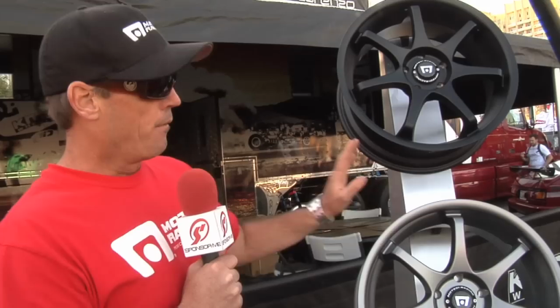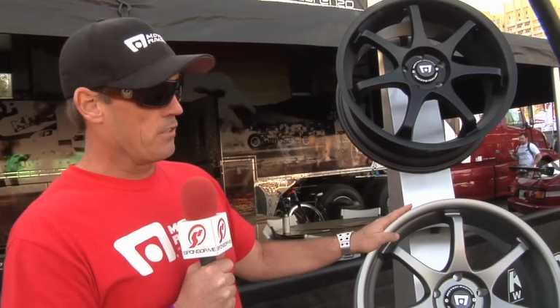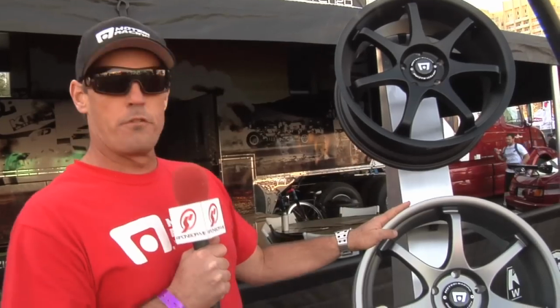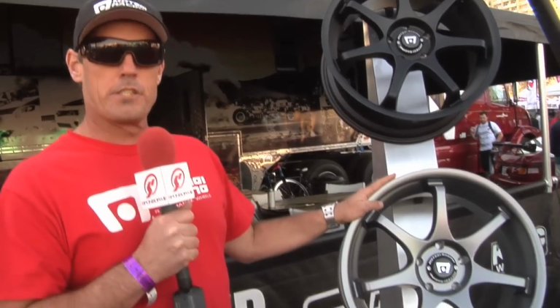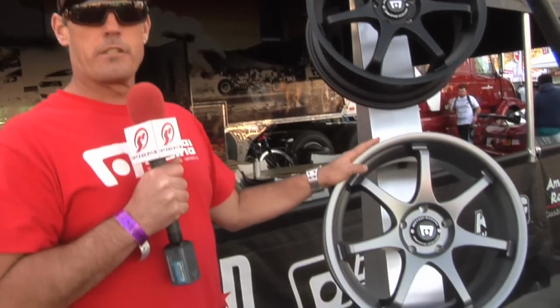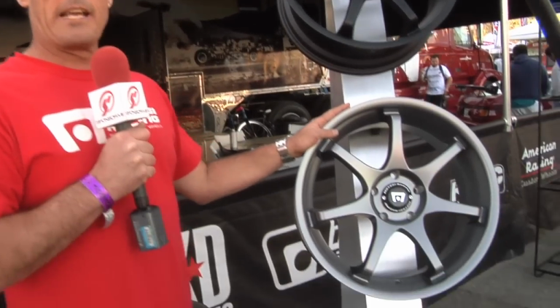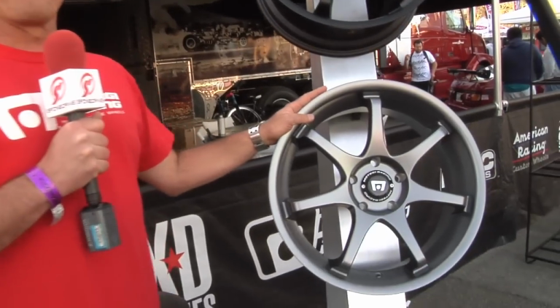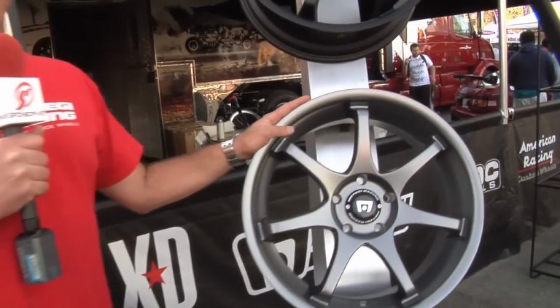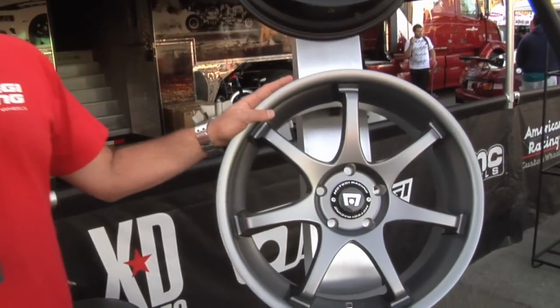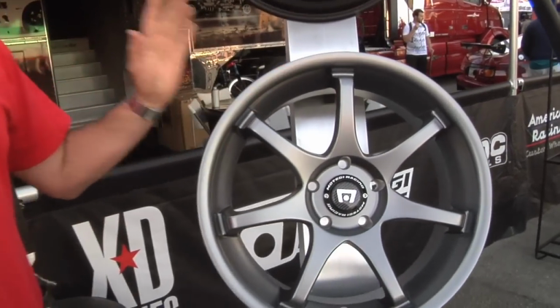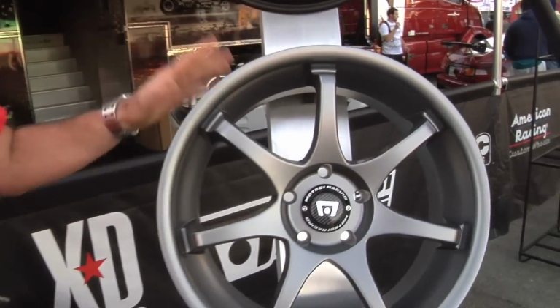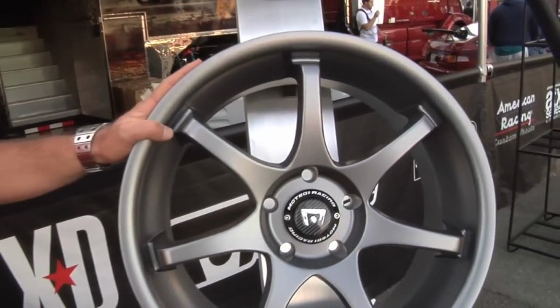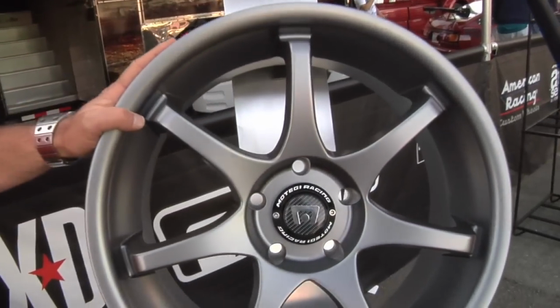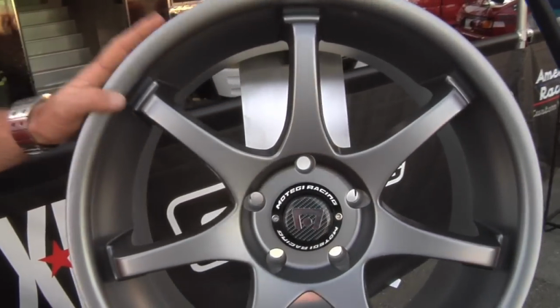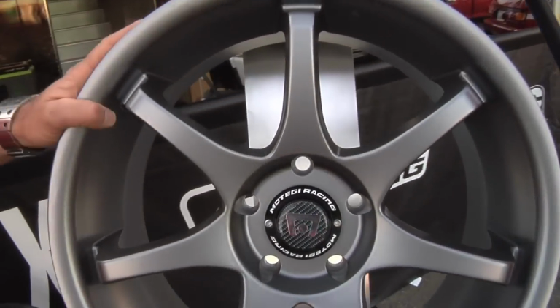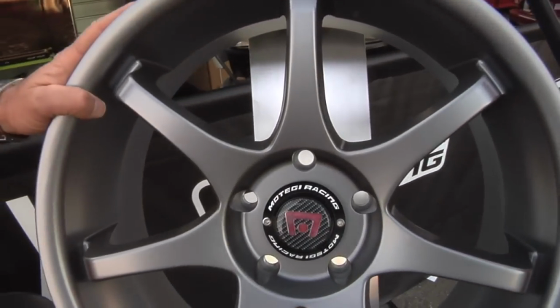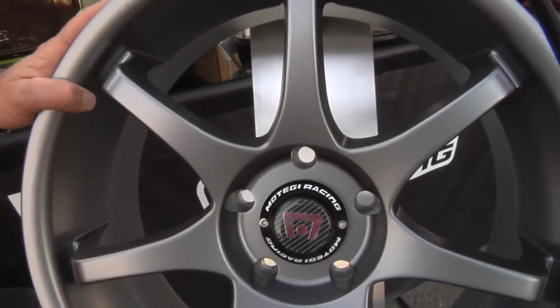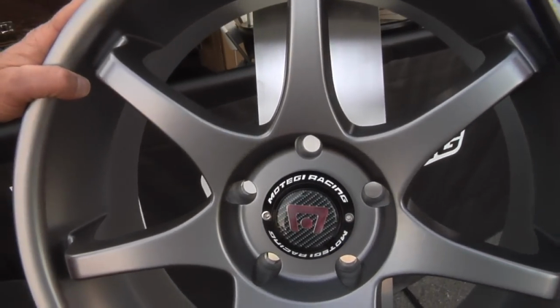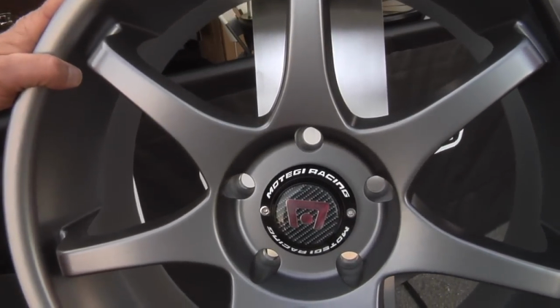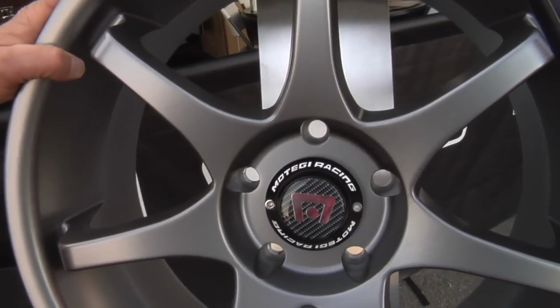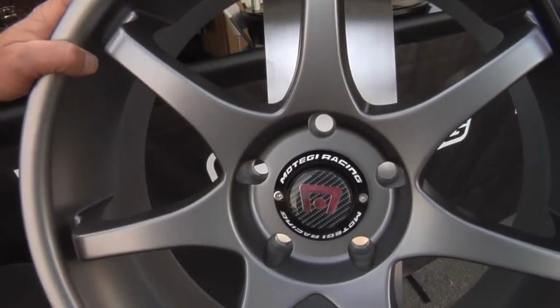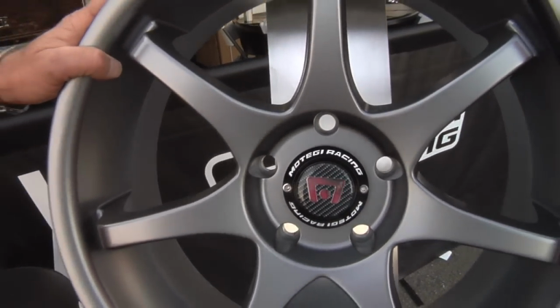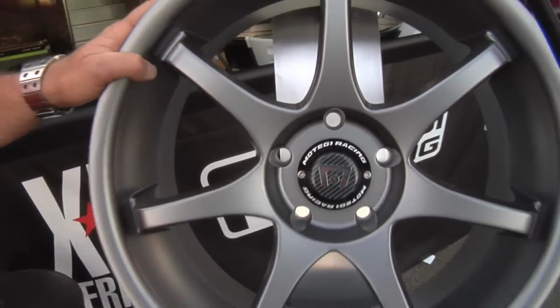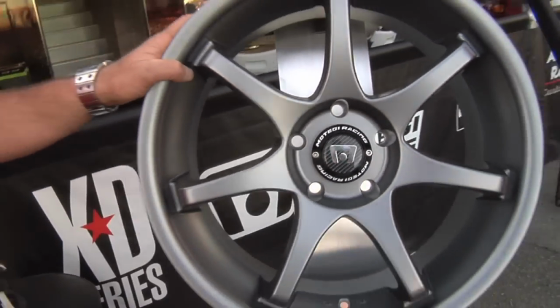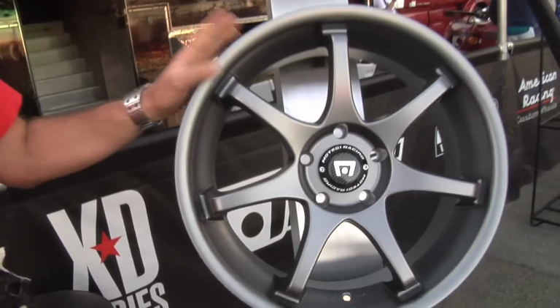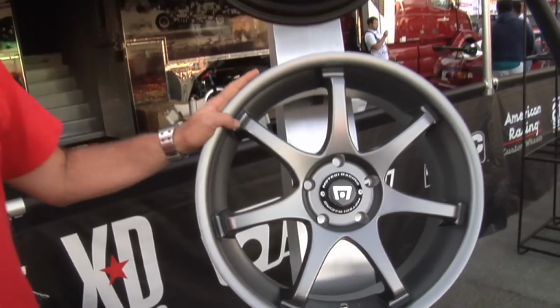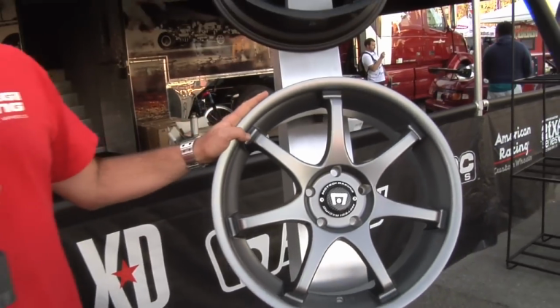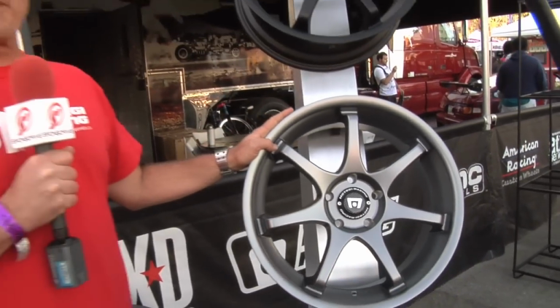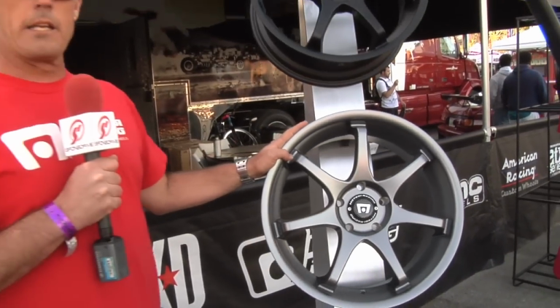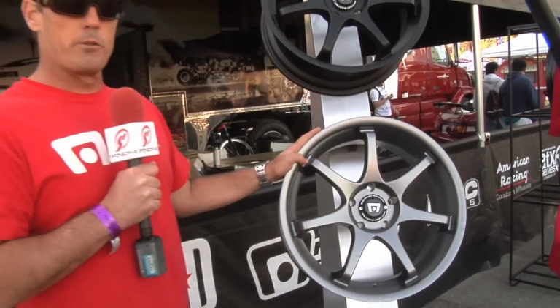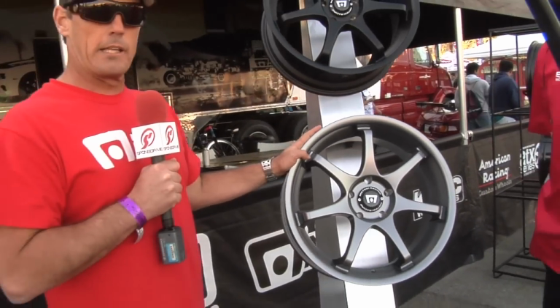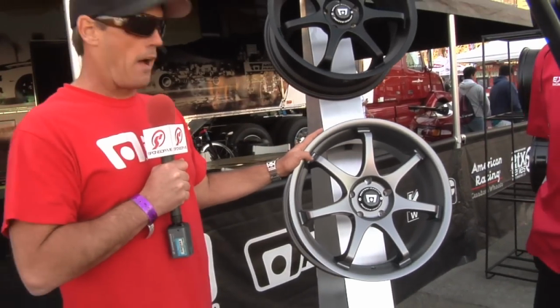We've got this new finish — it's our titanium gray. We've had a lot of black wheels in the past, and a lot of guys have been asking for a silver or a gray, so we're adding some colors back into the Motegi line.